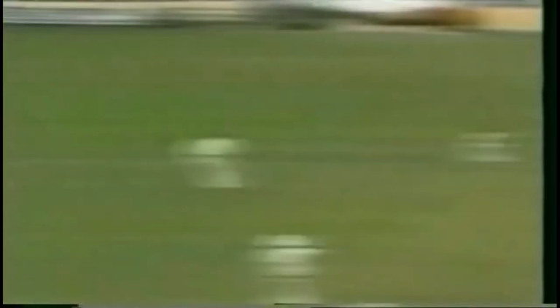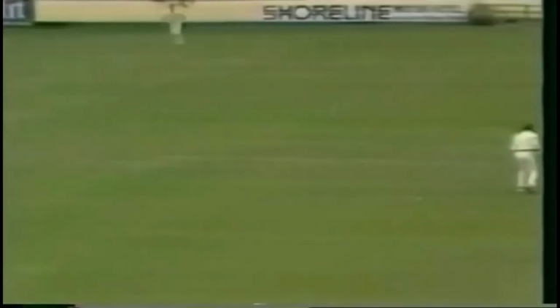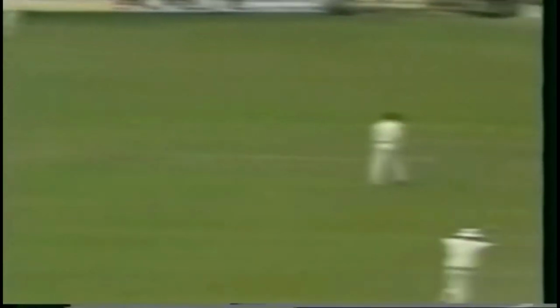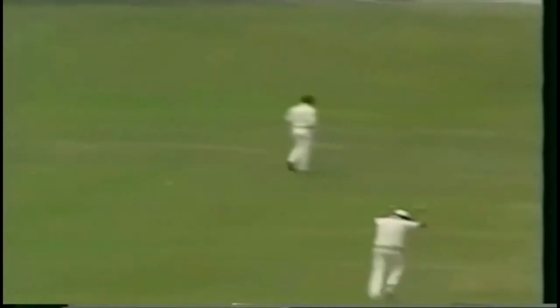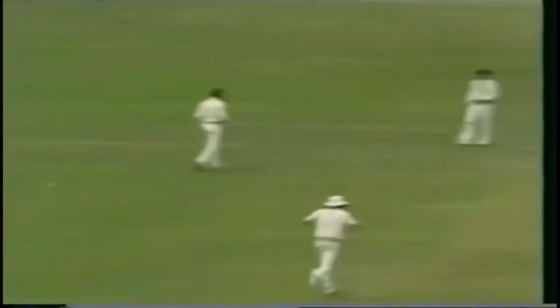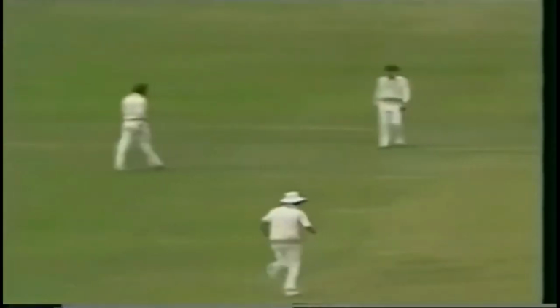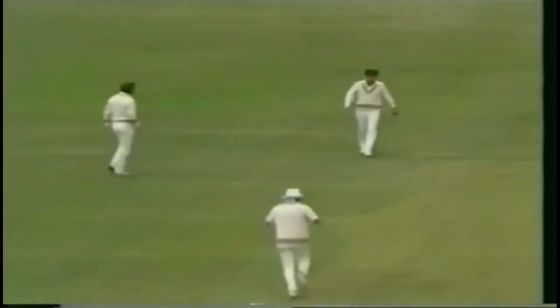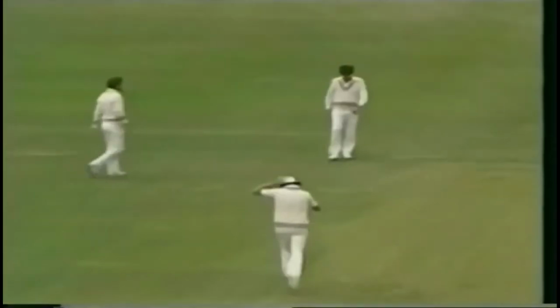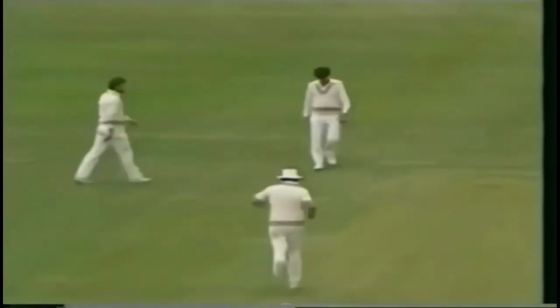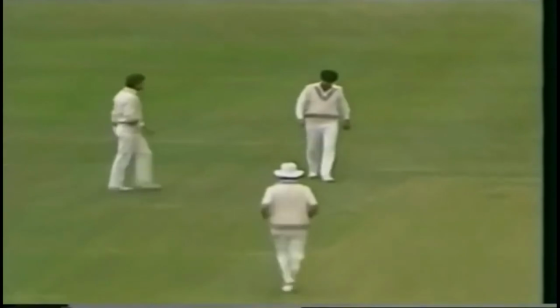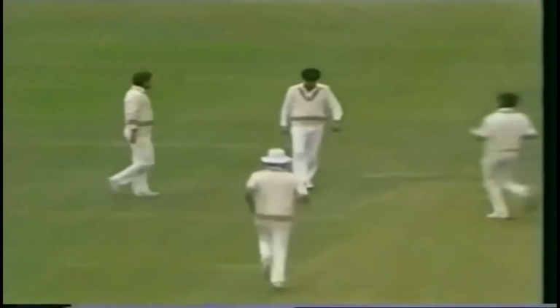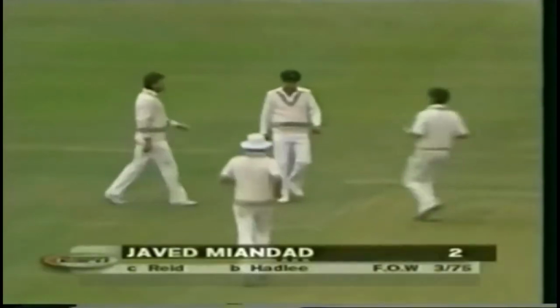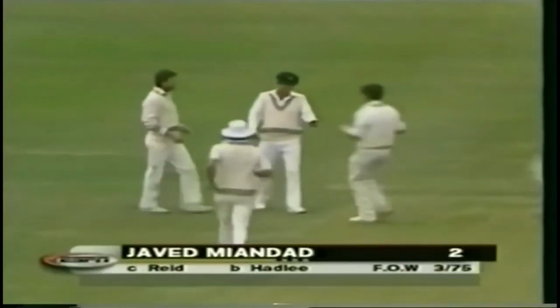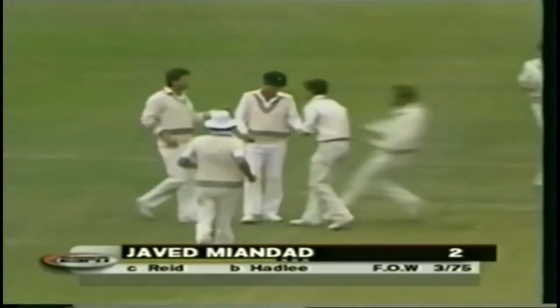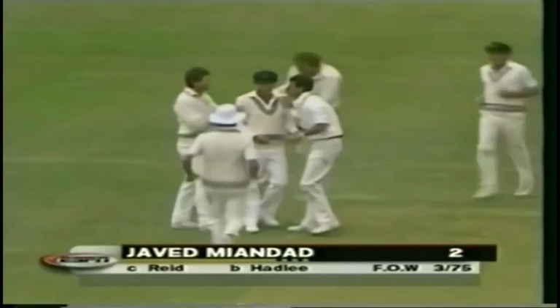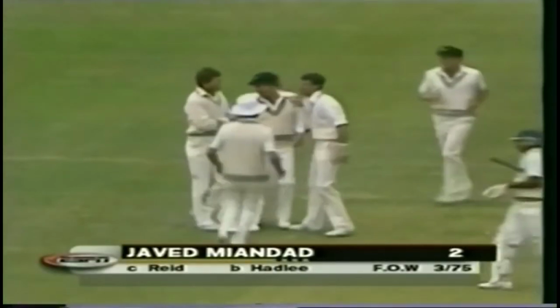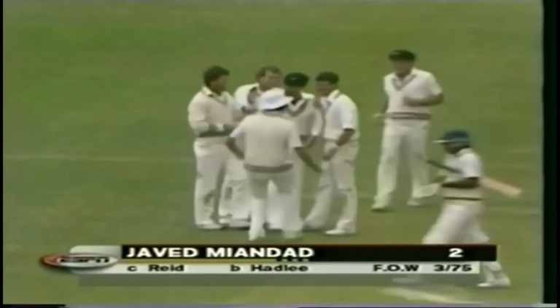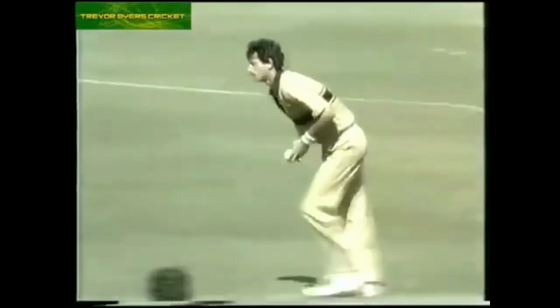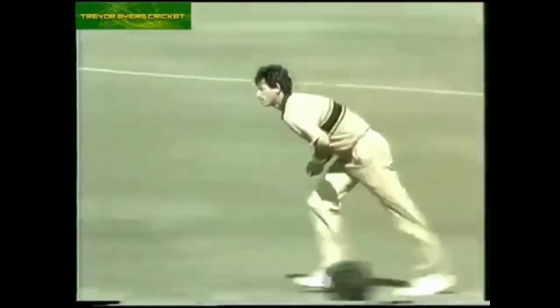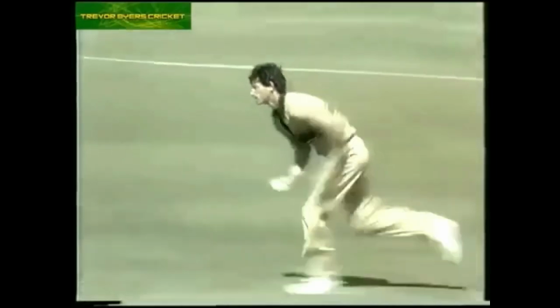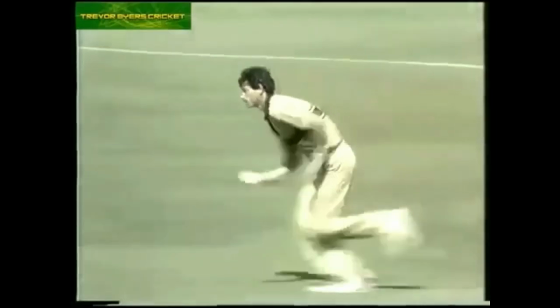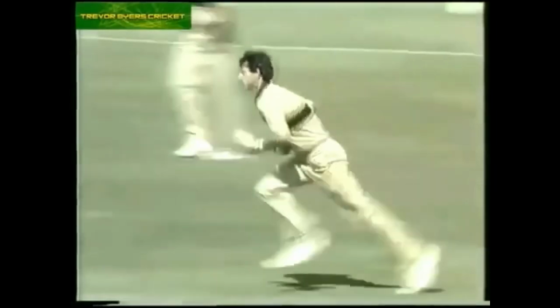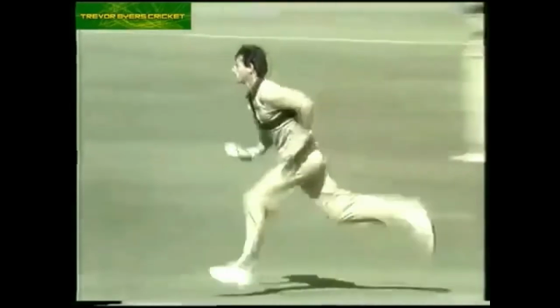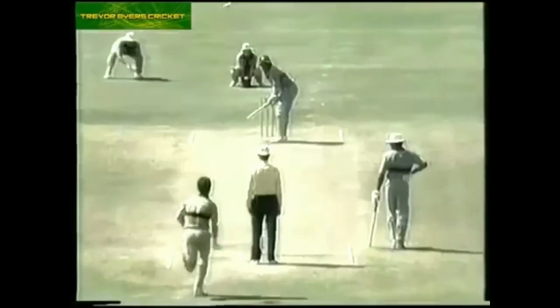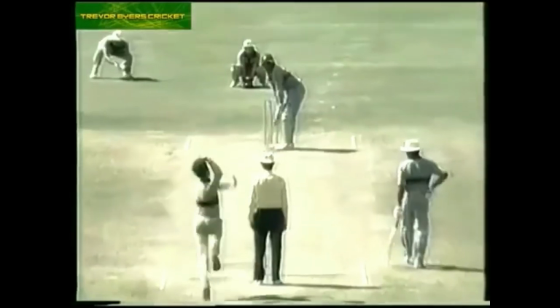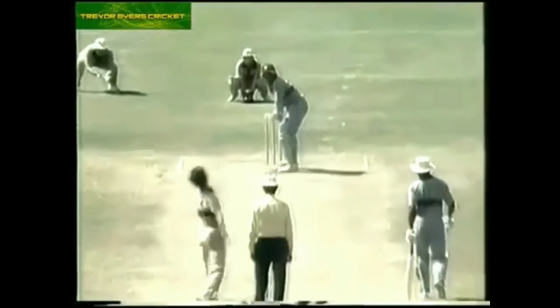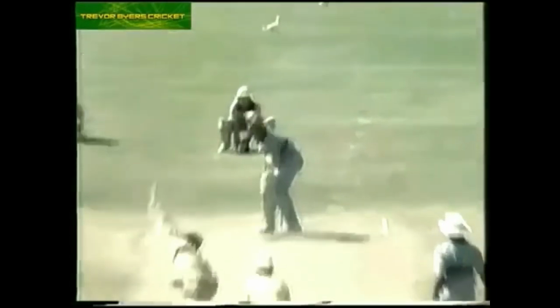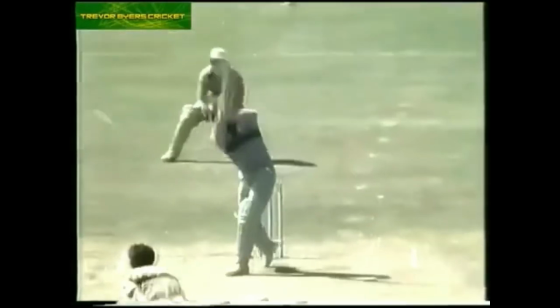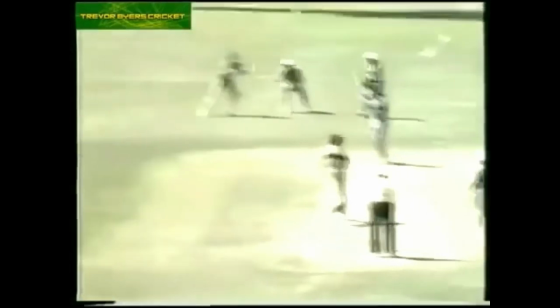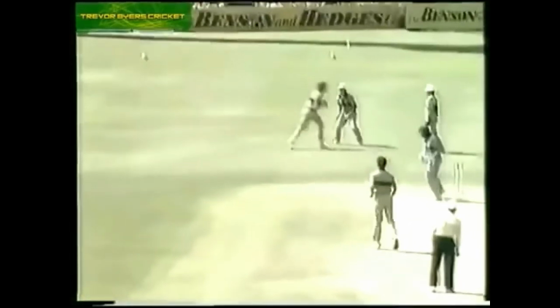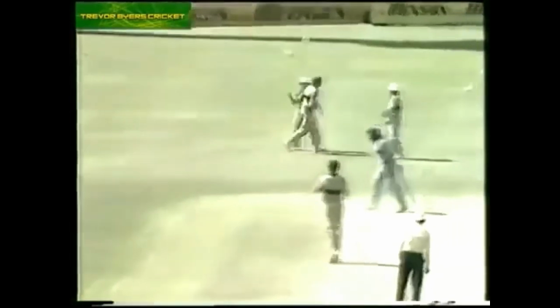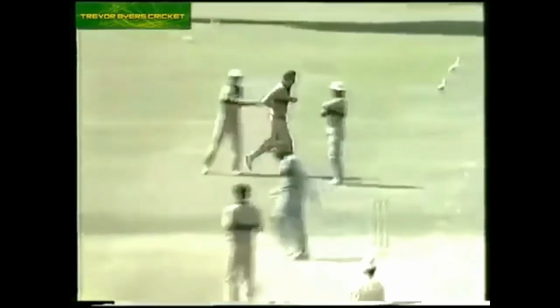Big drive. He's caught. Caught by John Reid. And that's a vital breakthrough for New Zealand. Caught by Reid off Hadley. Desmond Haynes.